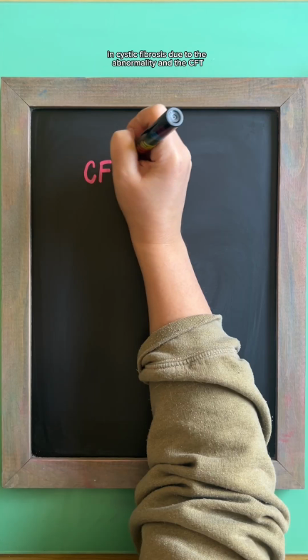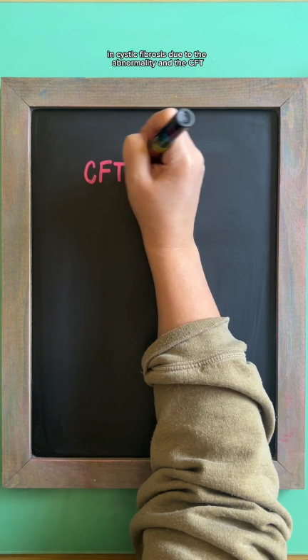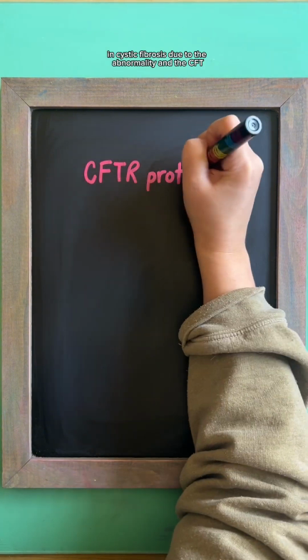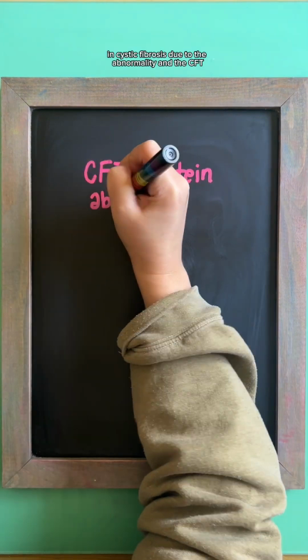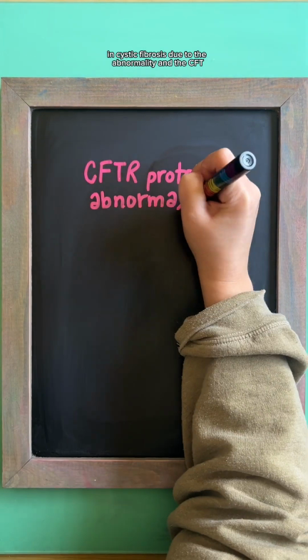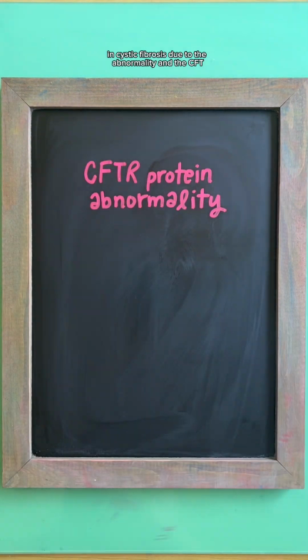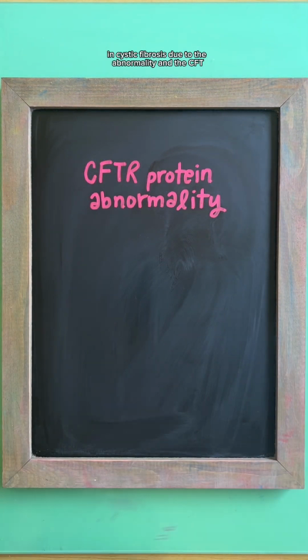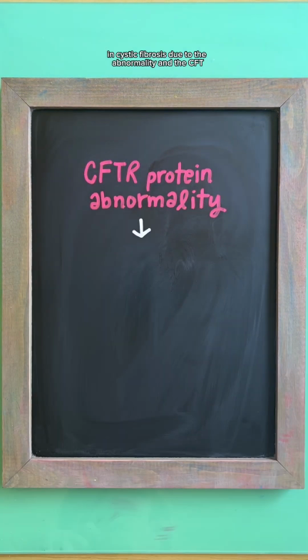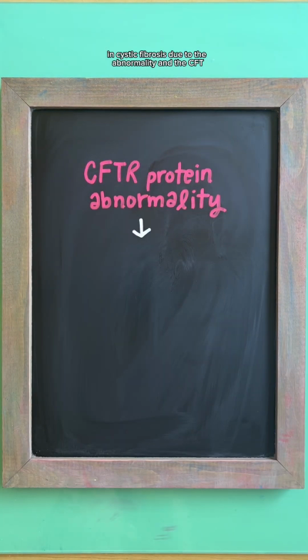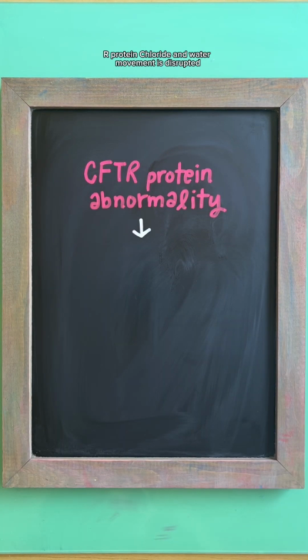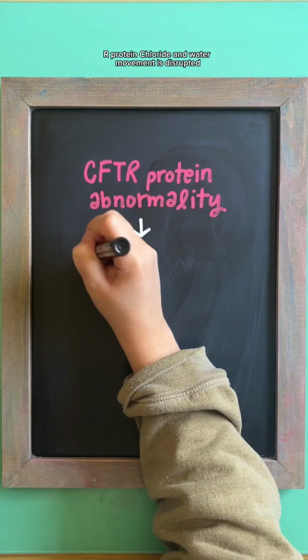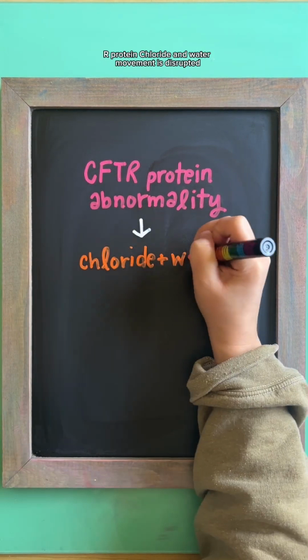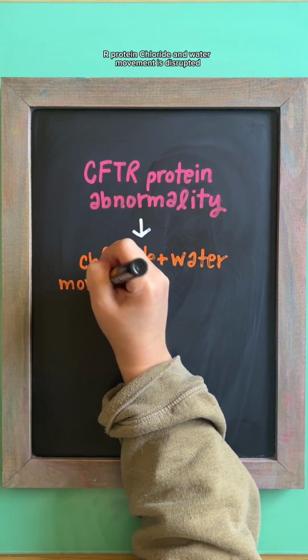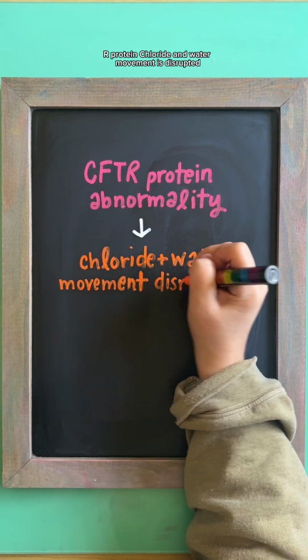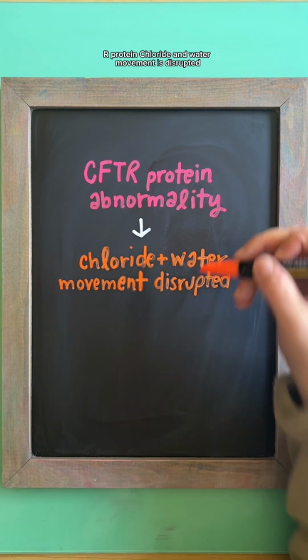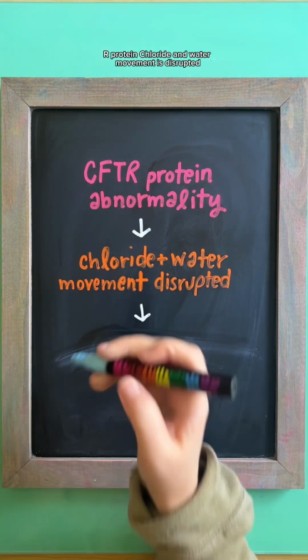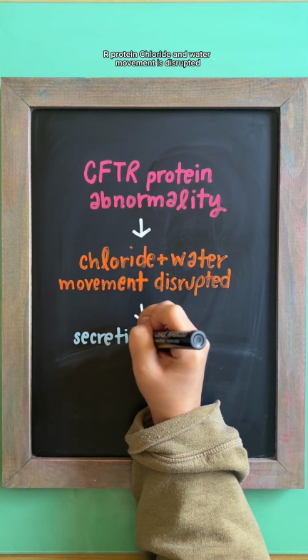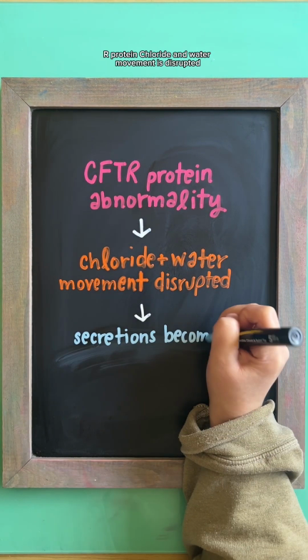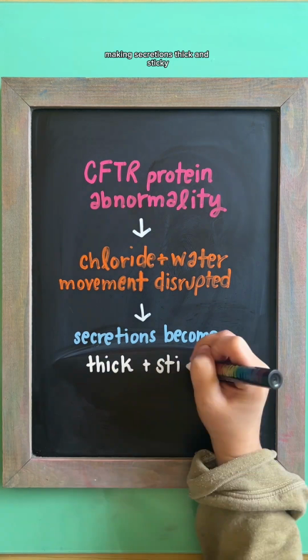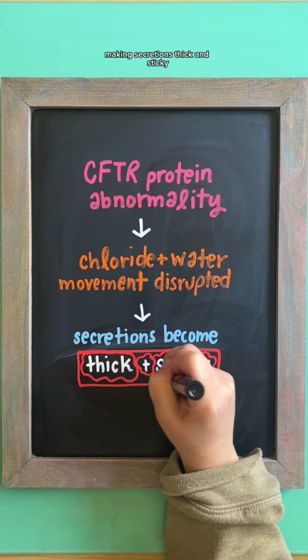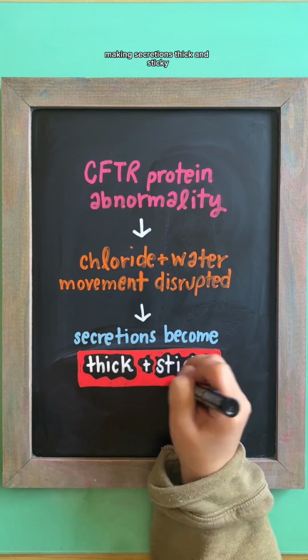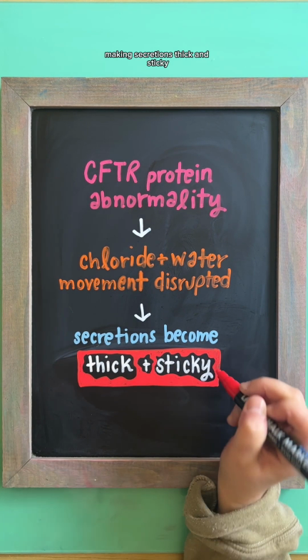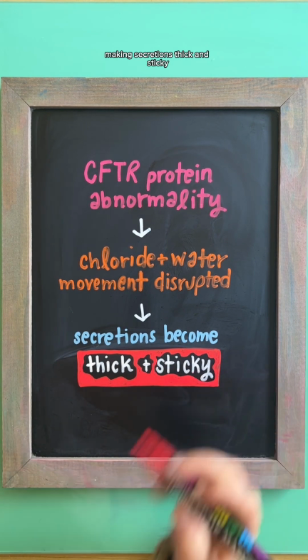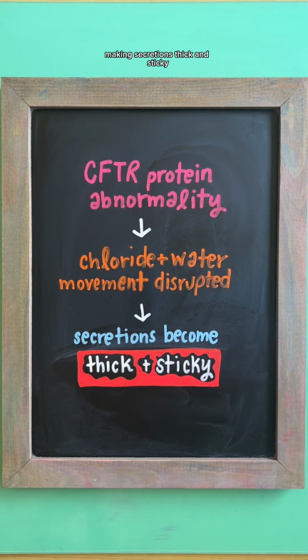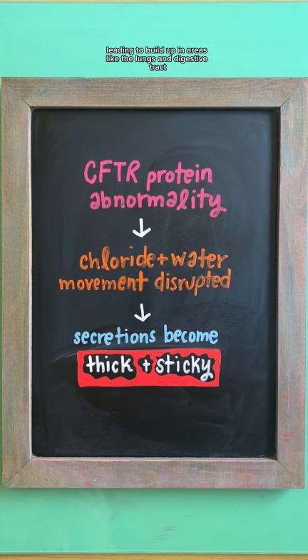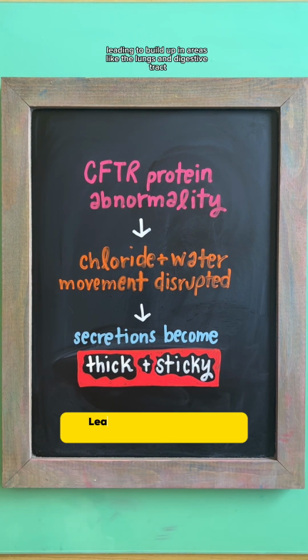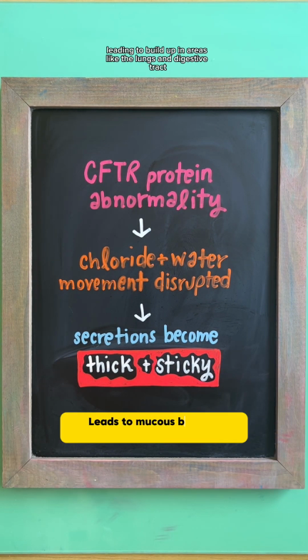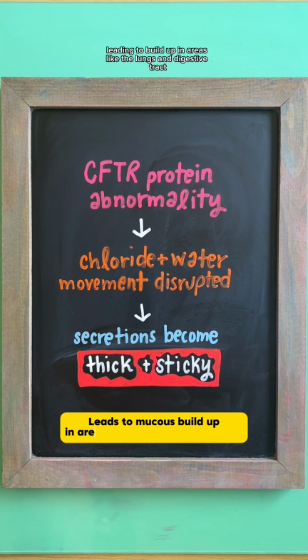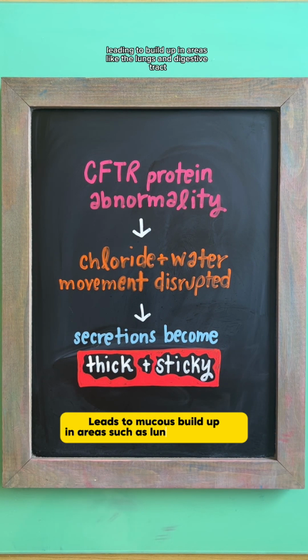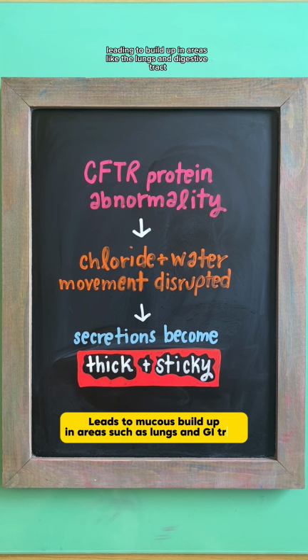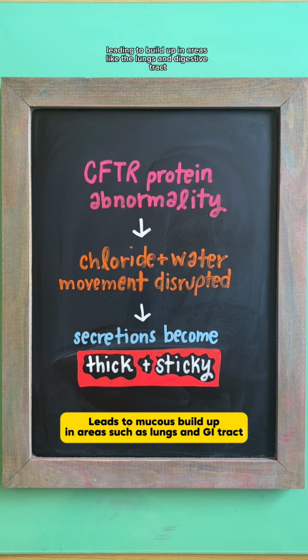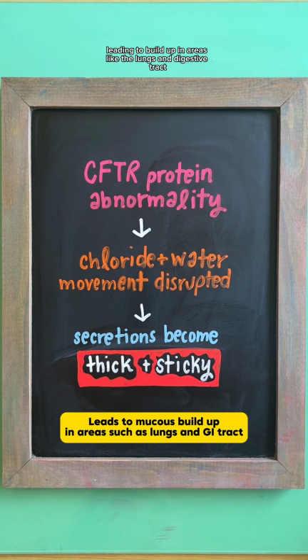In cystic fibrosis, due to the abnormality in the CFTR protein, chloride and water movement is disrupted, making secretions thick and sticky, leading to buildup in areas like the lungs and digestive tract.